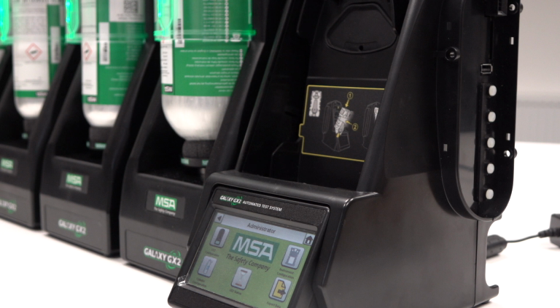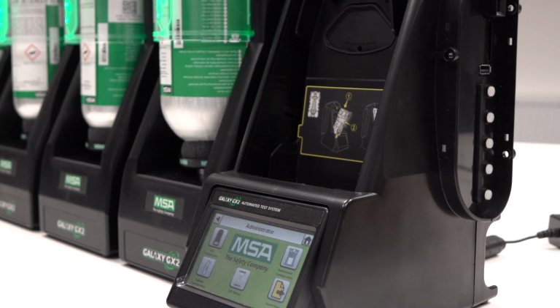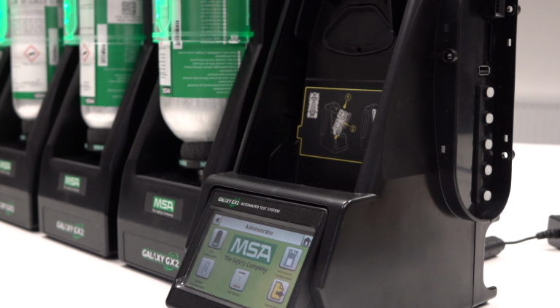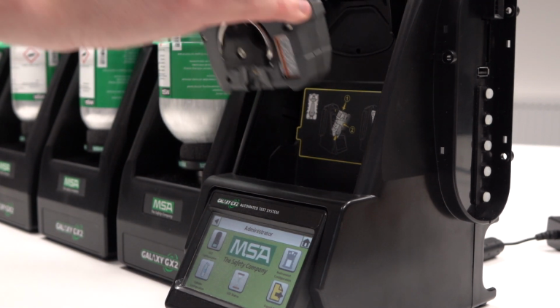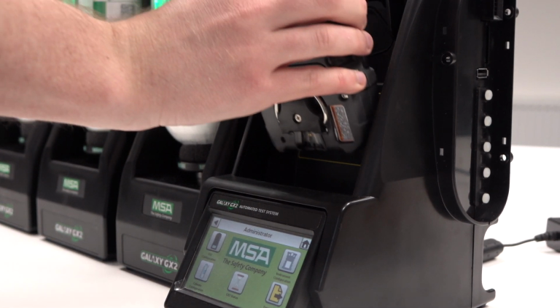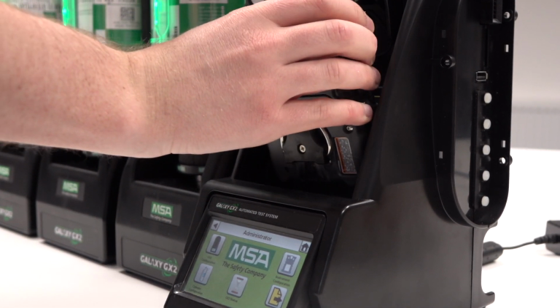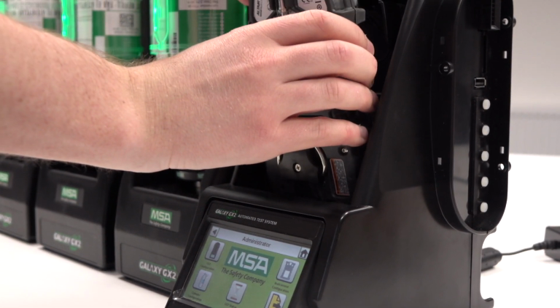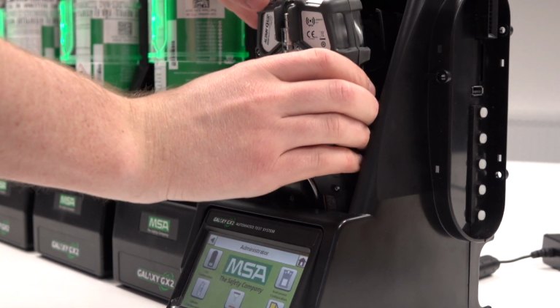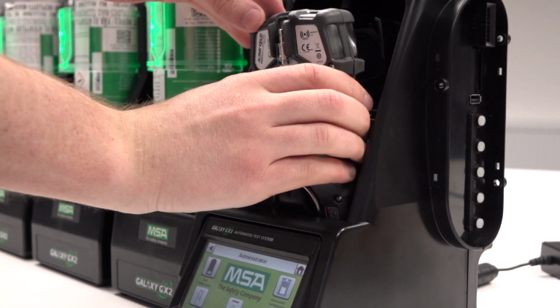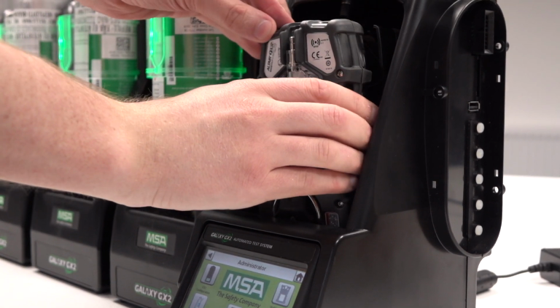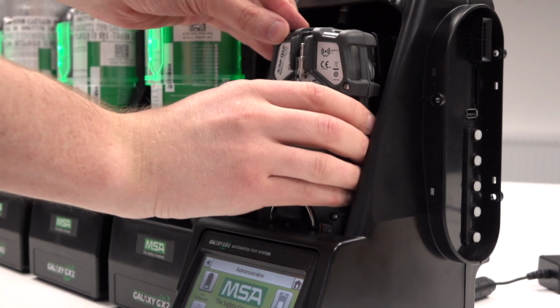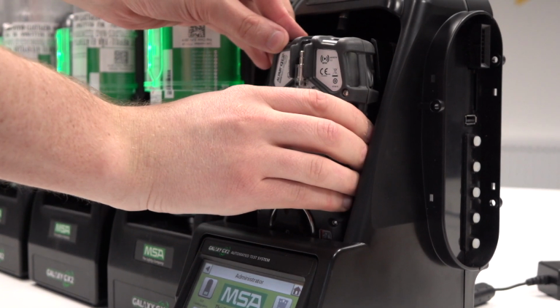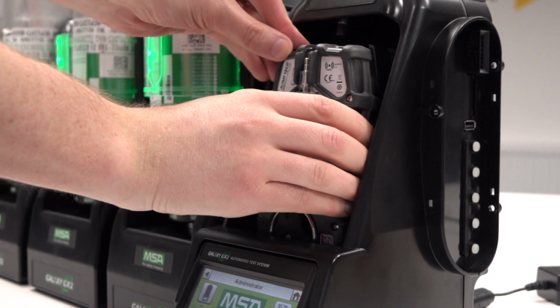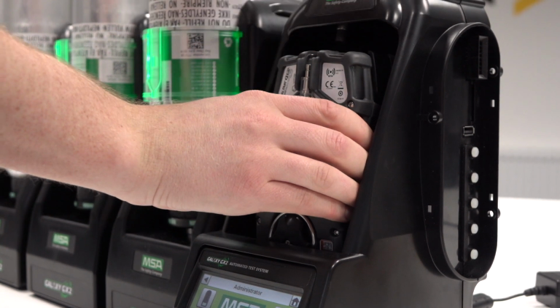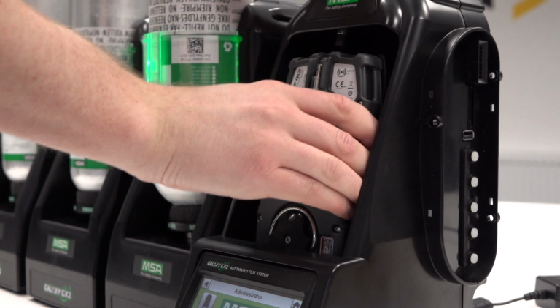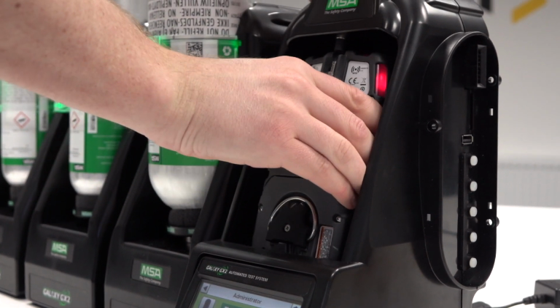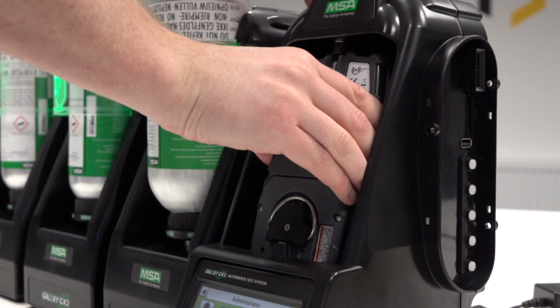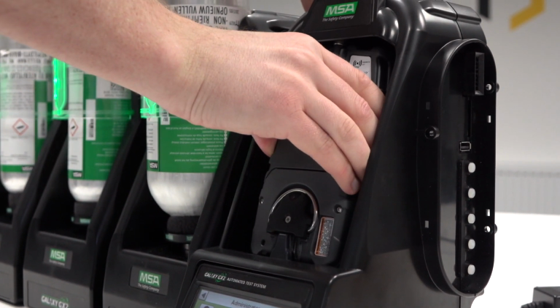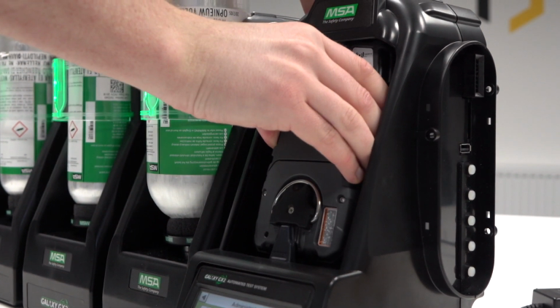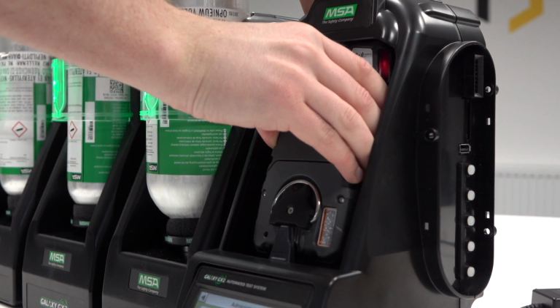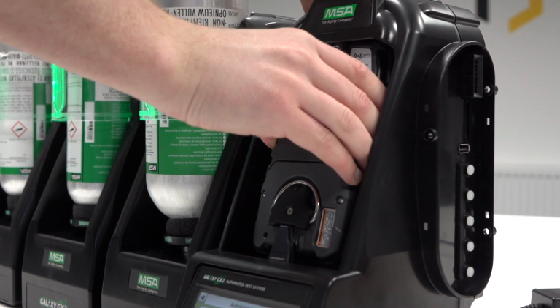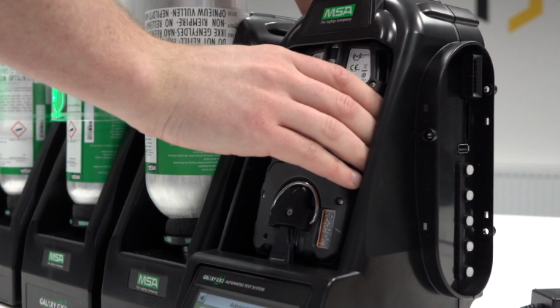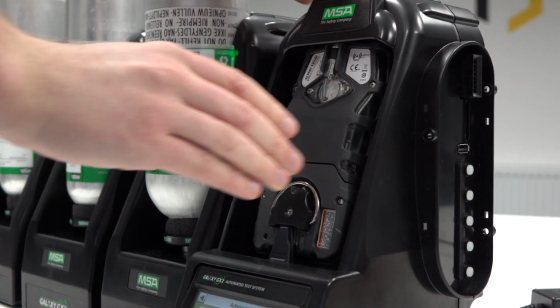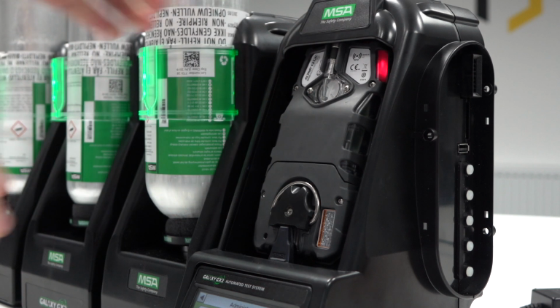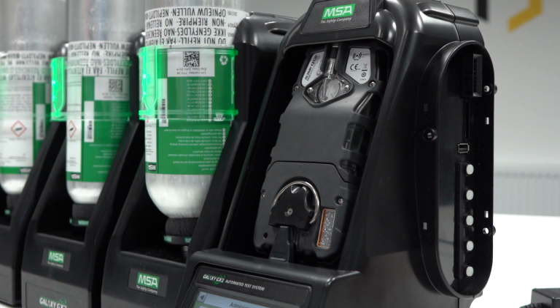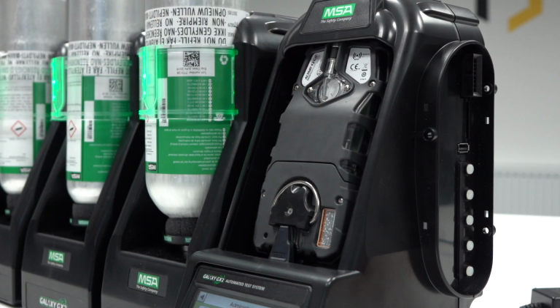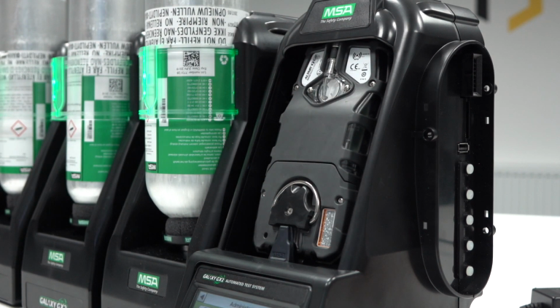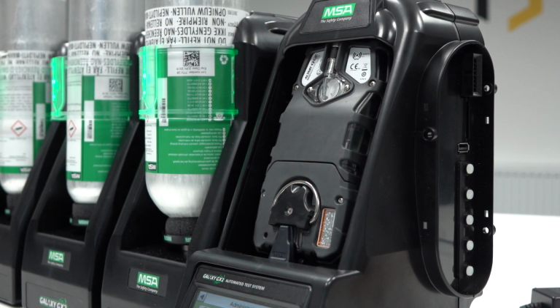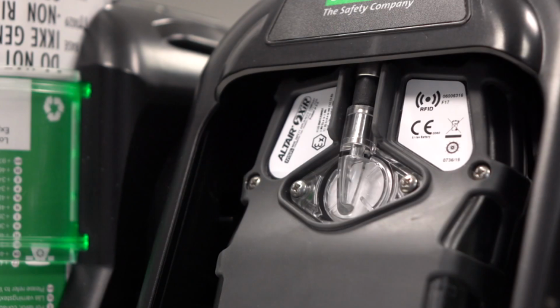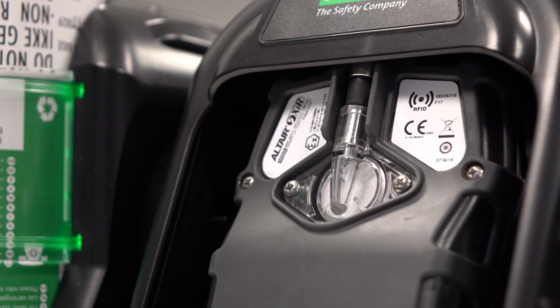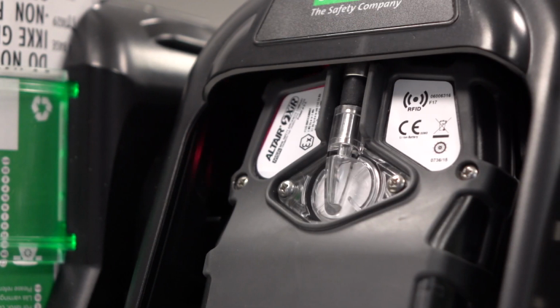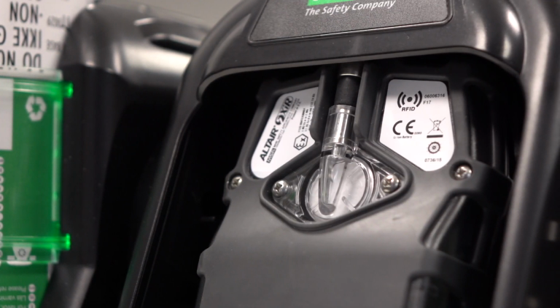To calibrate, insert the unit into the cradle by sliding the bottom over the charging connector. Pivot the unit in the cradle upwards into the gas inlet sleeve. The unit will lock into place once properly positioned.